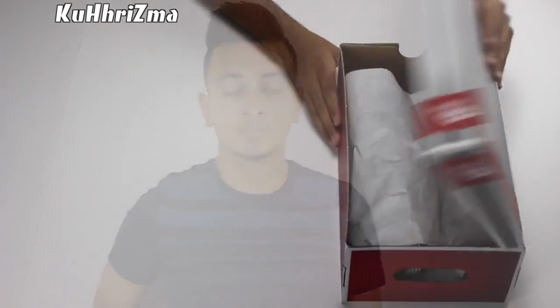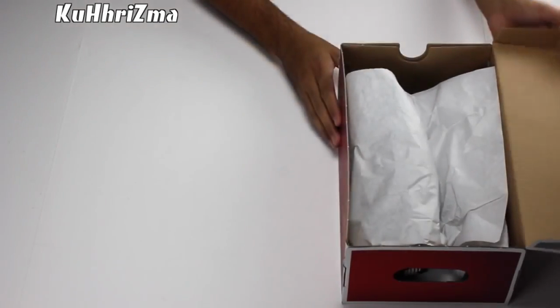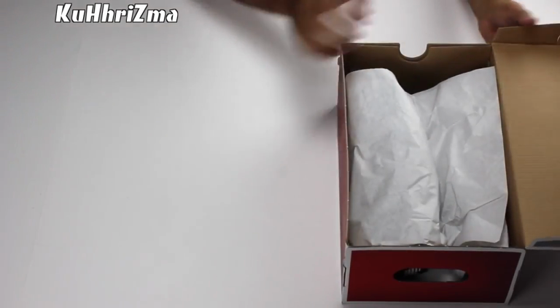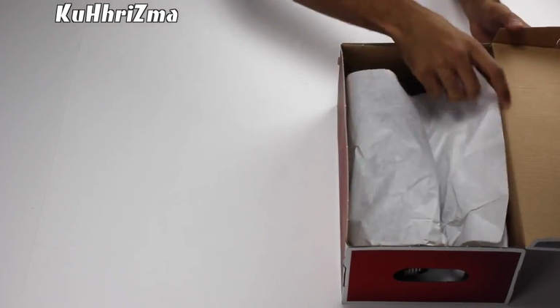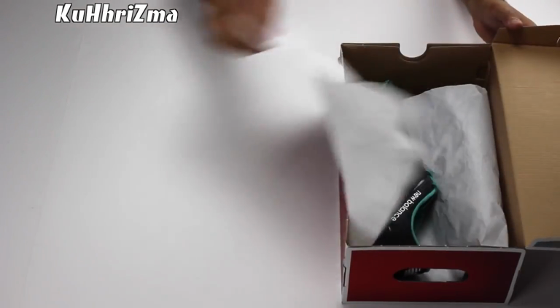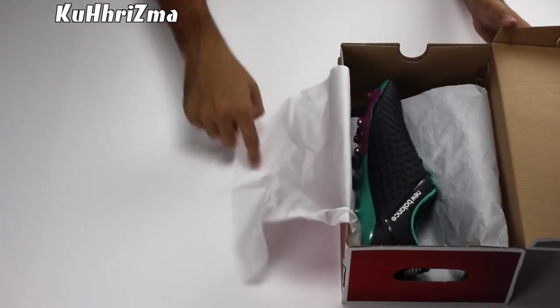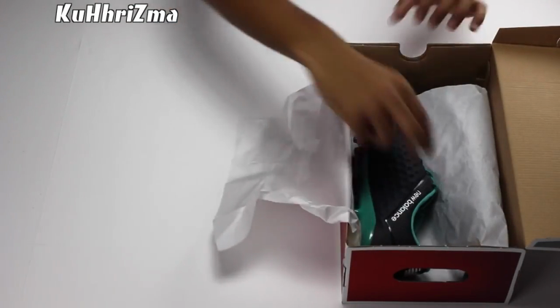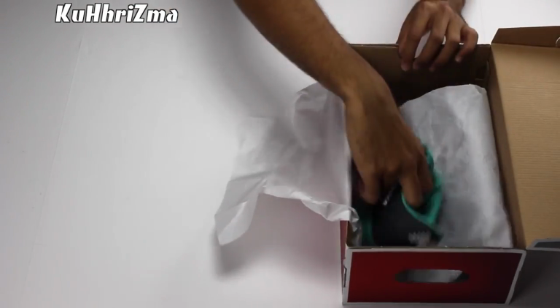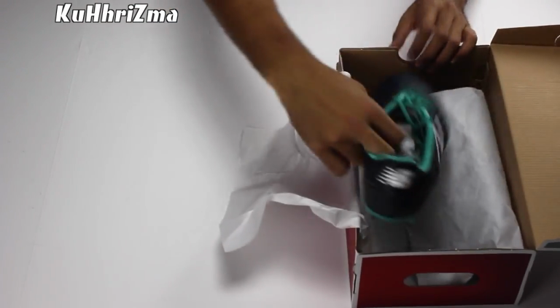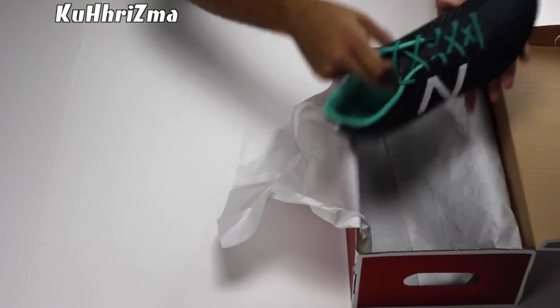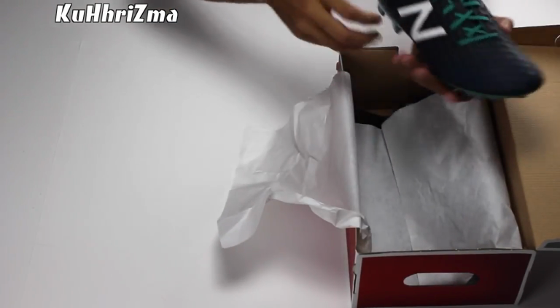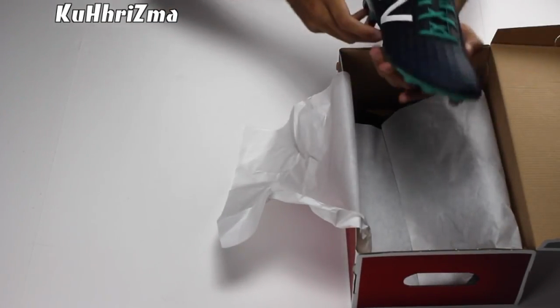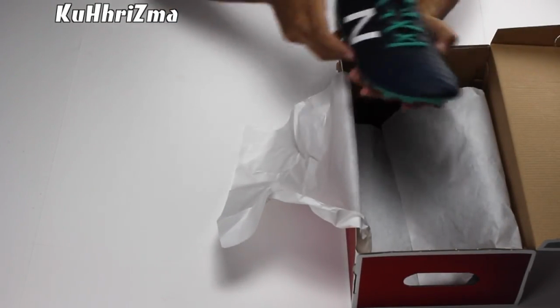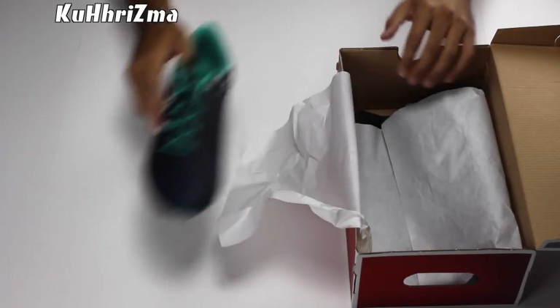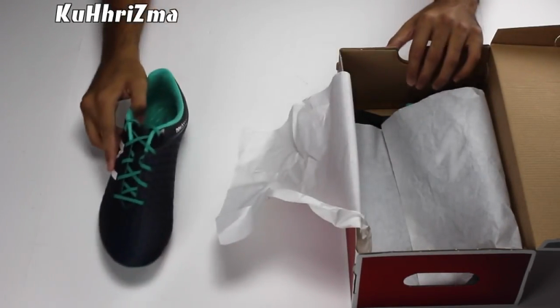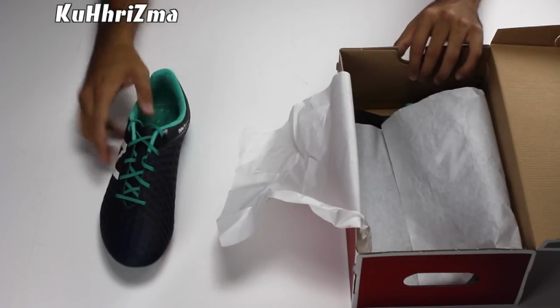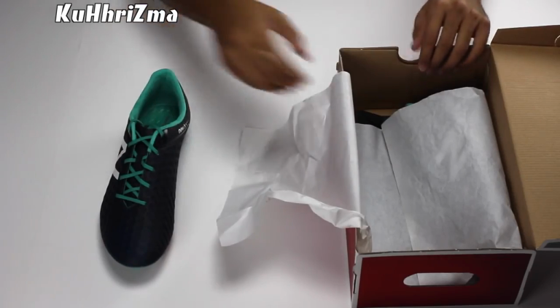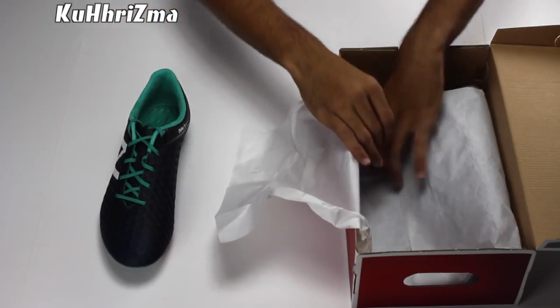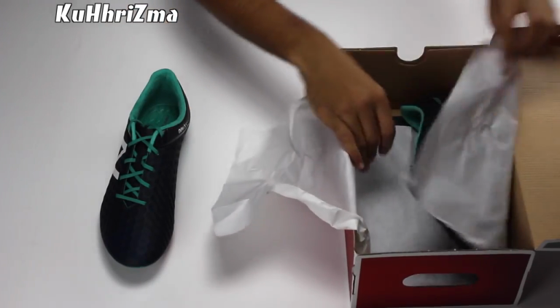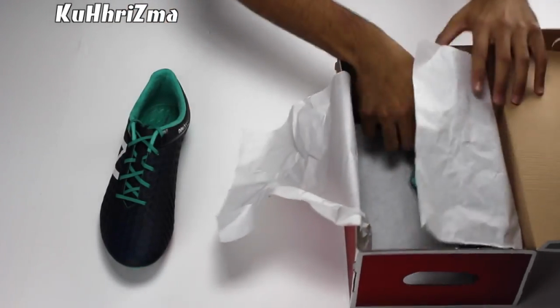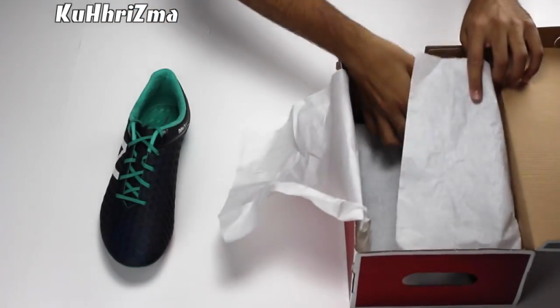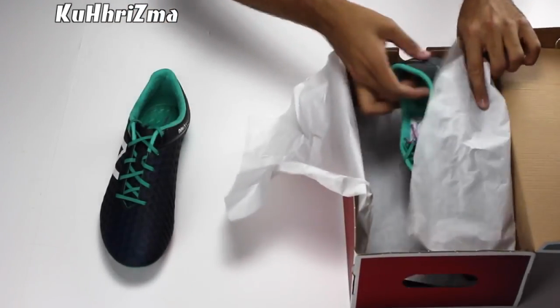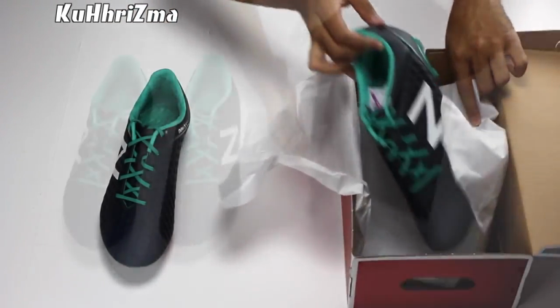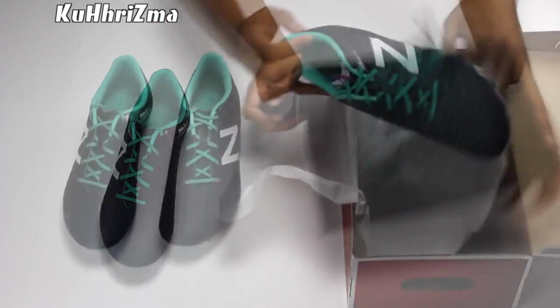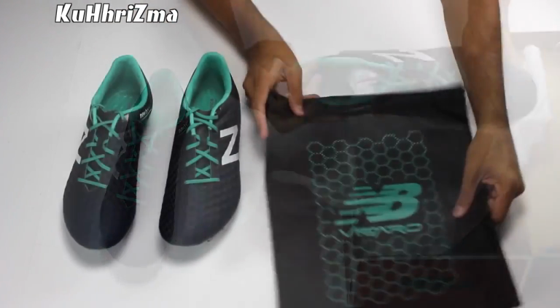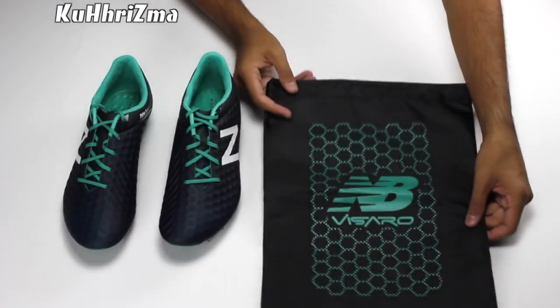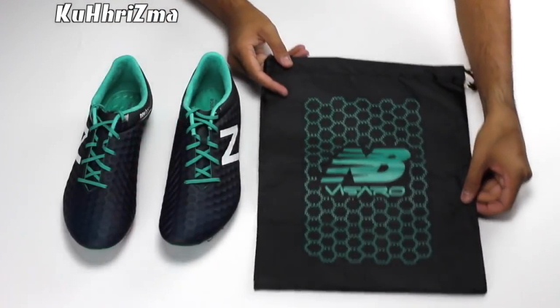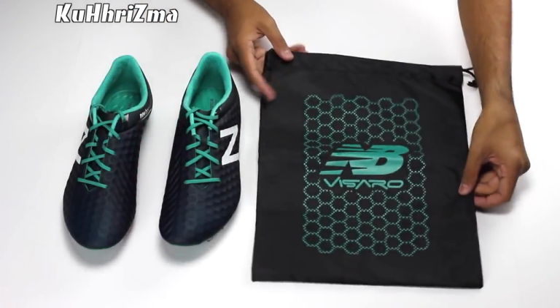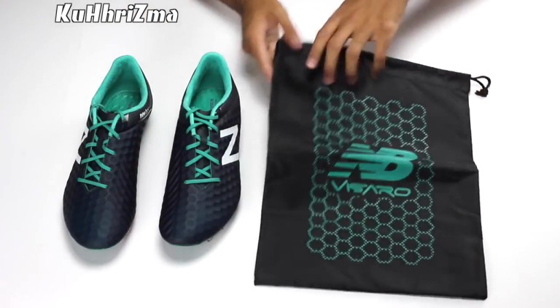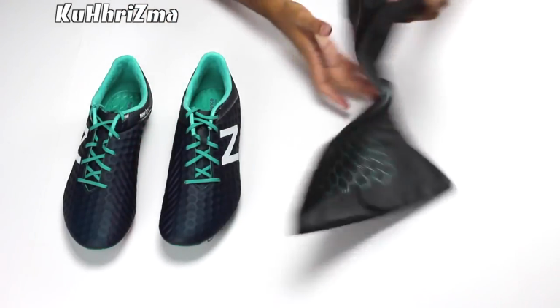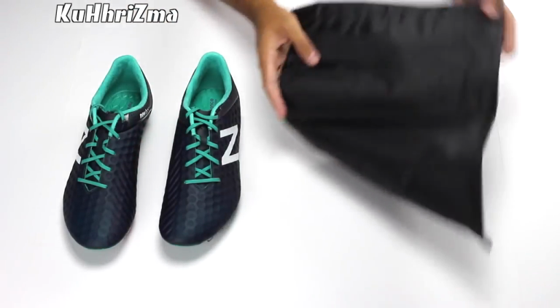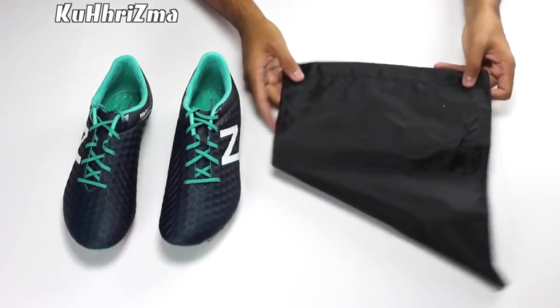We're taking a look at the new Balance Vizarro Pro Firm Ground Soccer Cleats in the all-new Baltic and Serene Green colorway. Right out the box, you'll see that they do come with a pretty sweet drawstring bag.